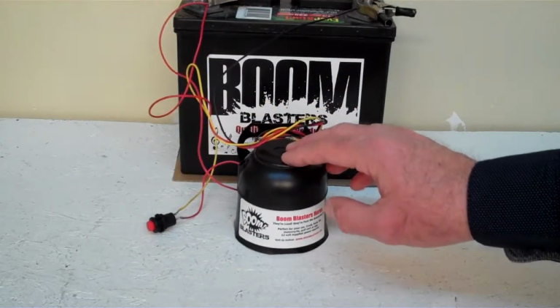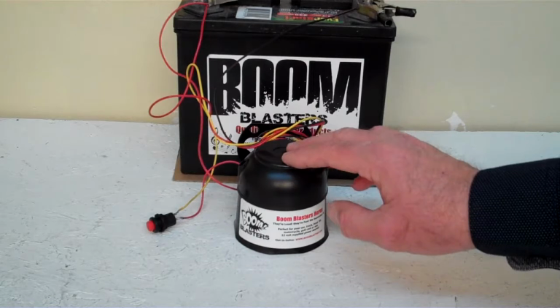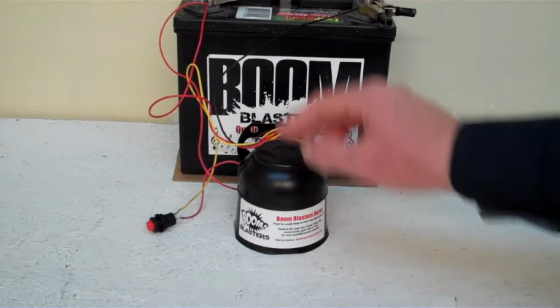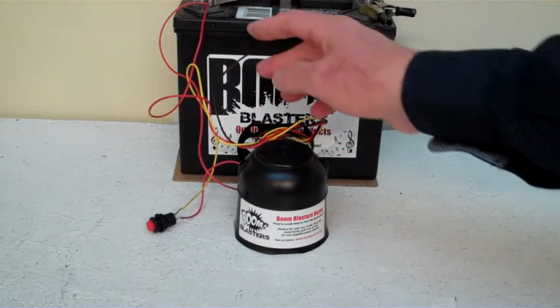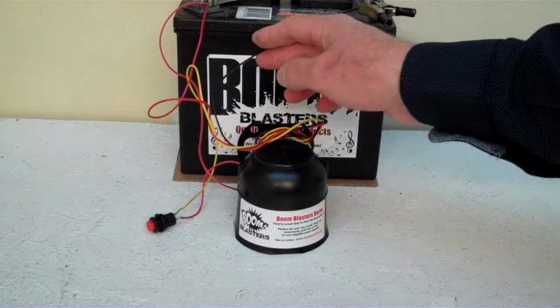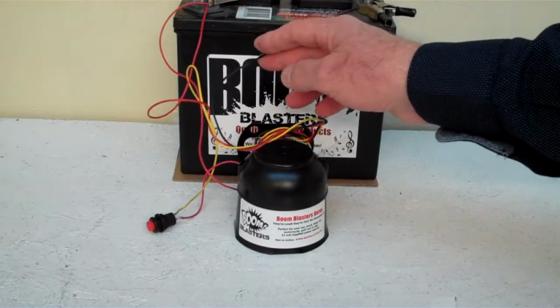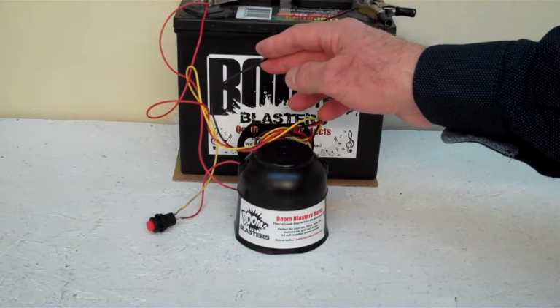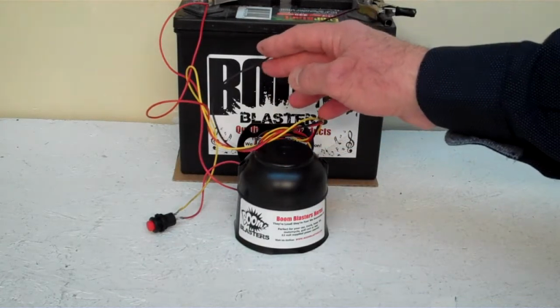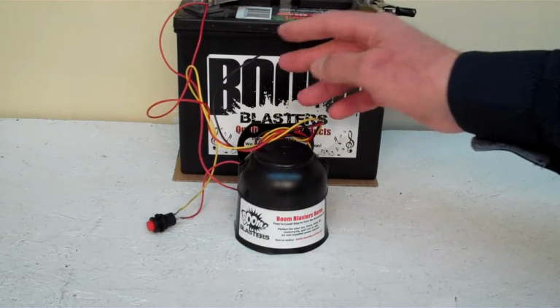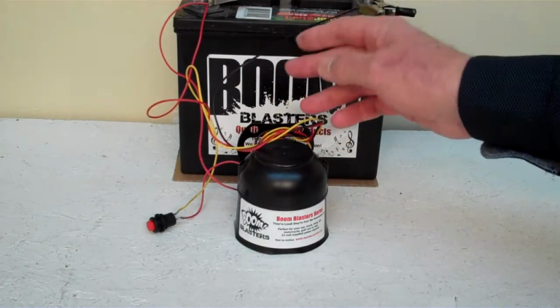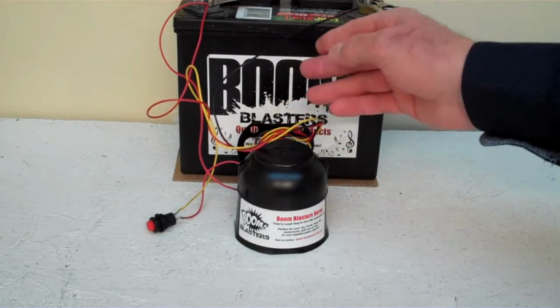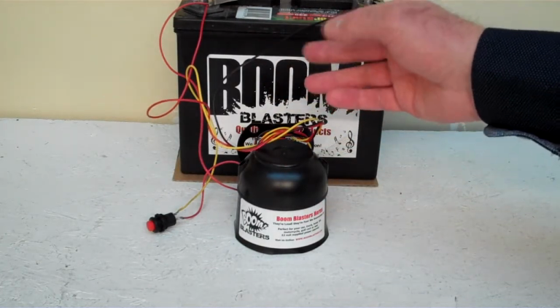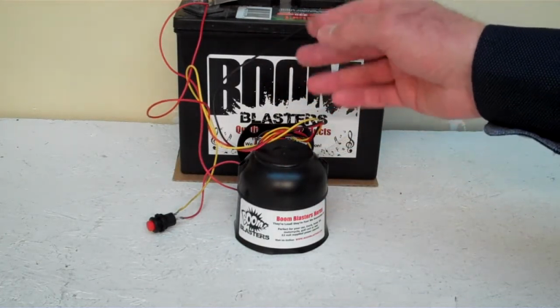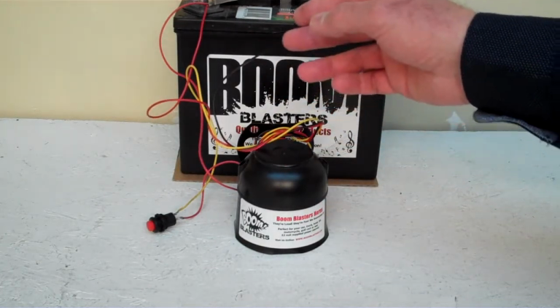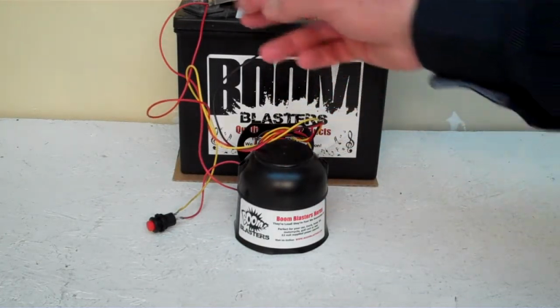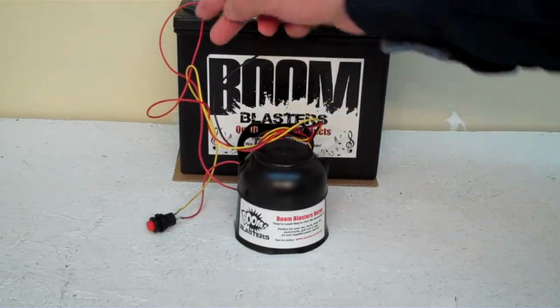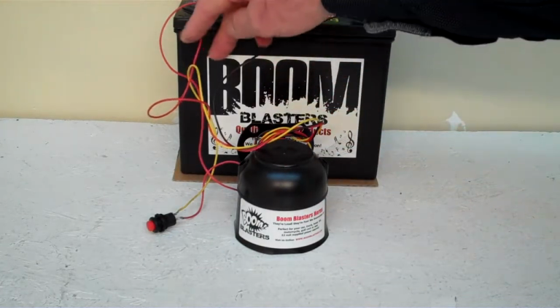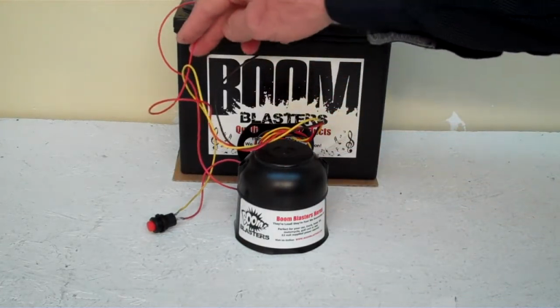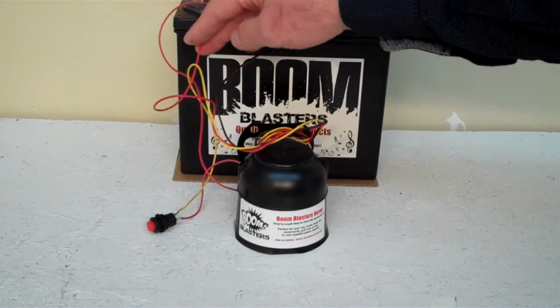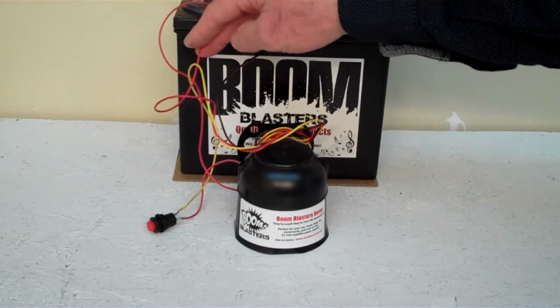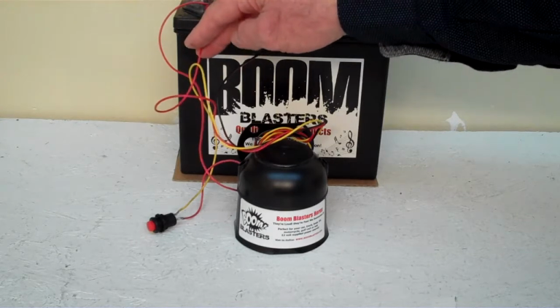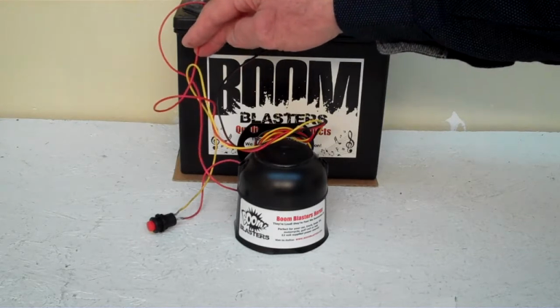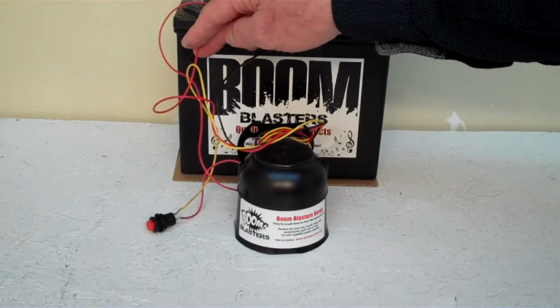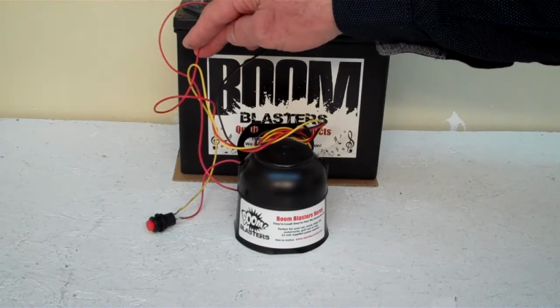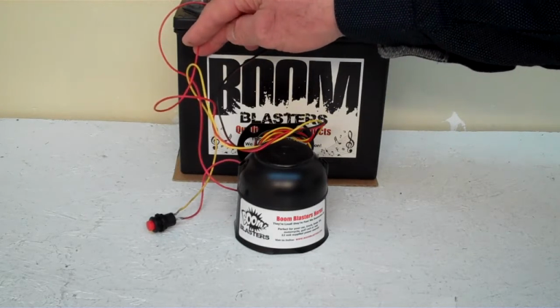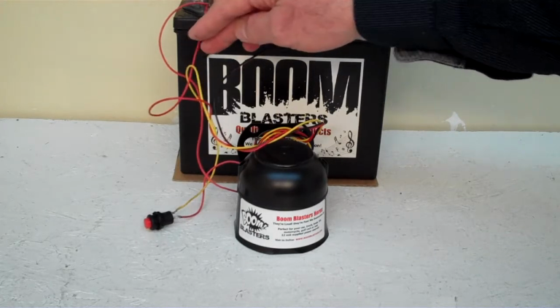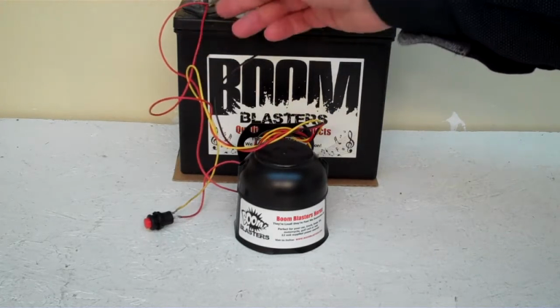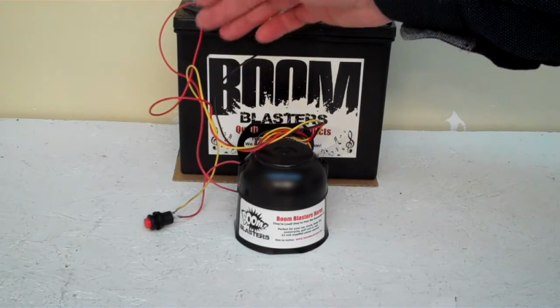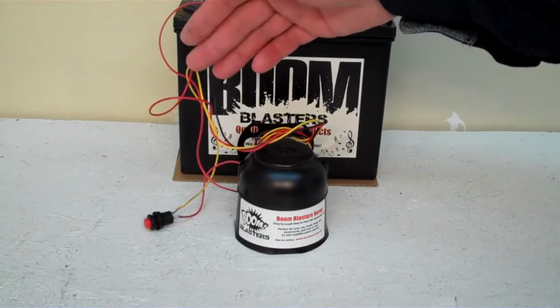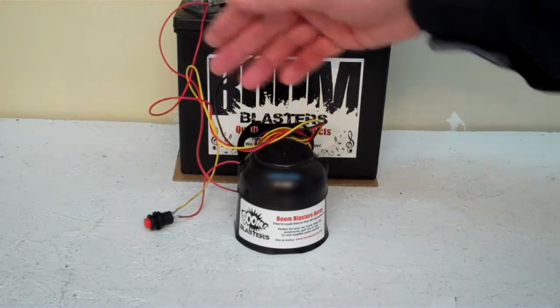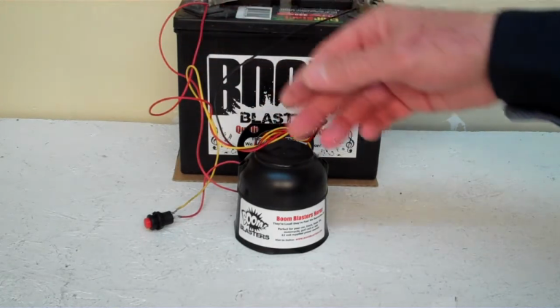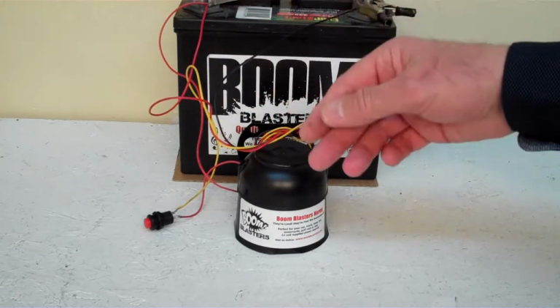It's an easy setup guys — black wire goes to a ground, it could be your battery or anywhere you have a ground source. Your red wire goes to a 12 volt power source, it could be your battery, fuse, wherever you have 12 volts.